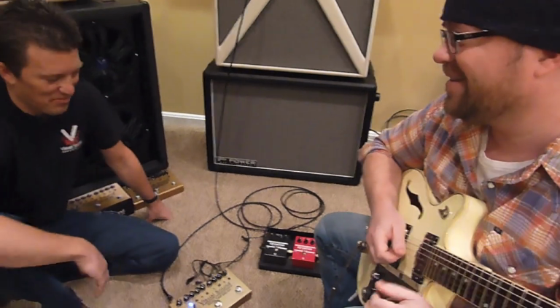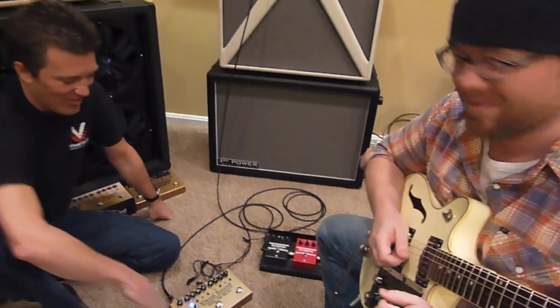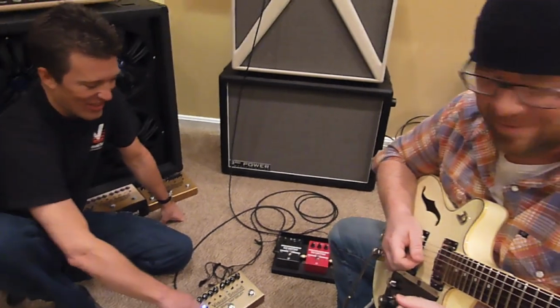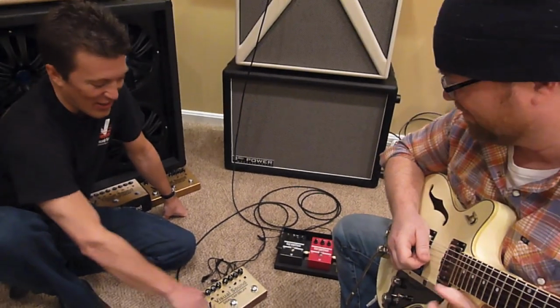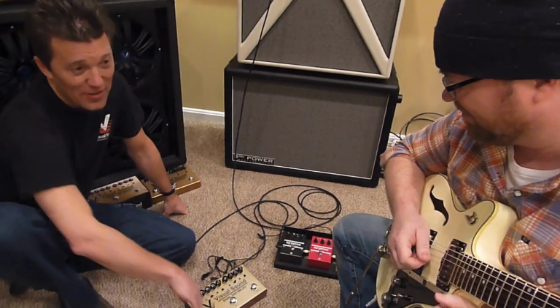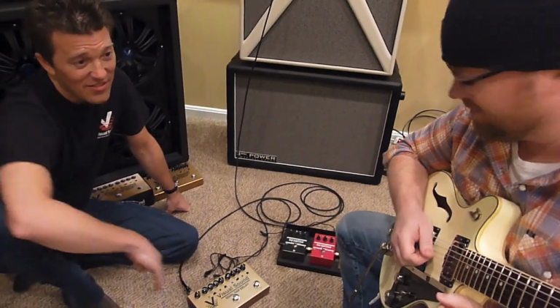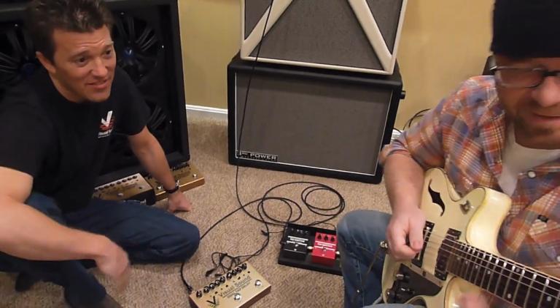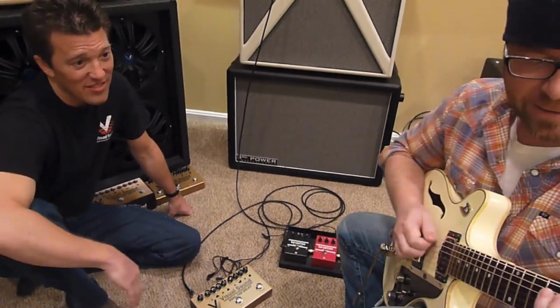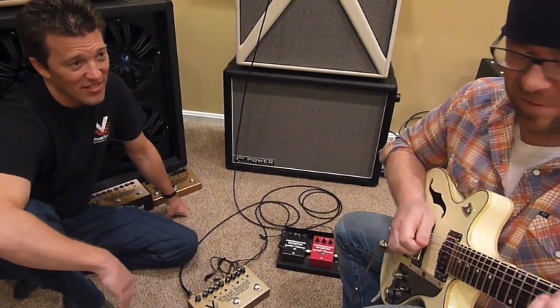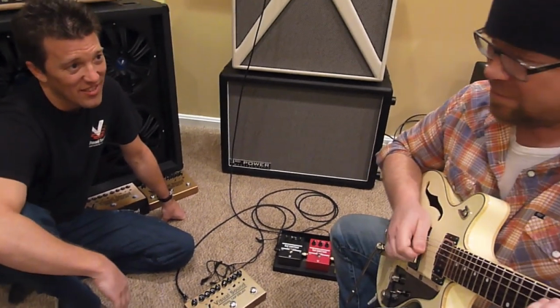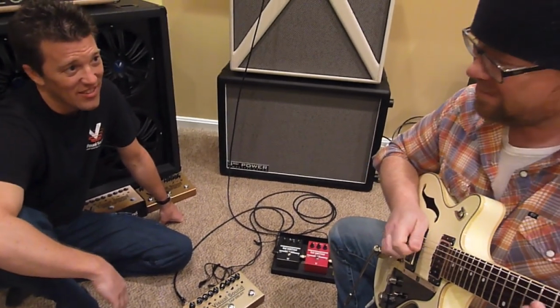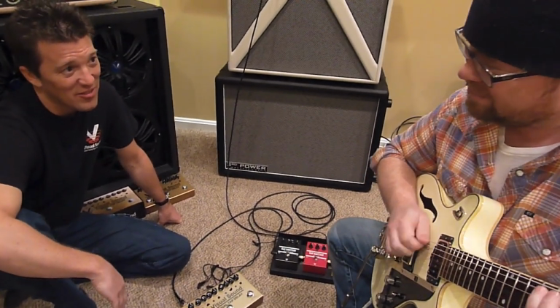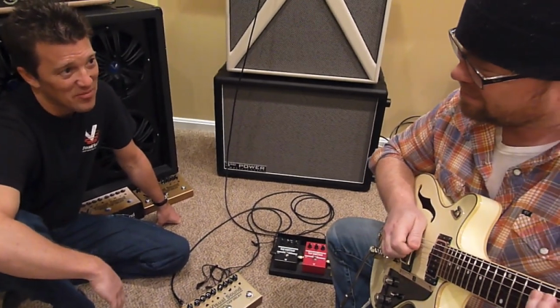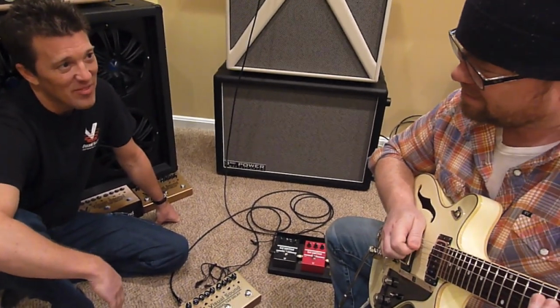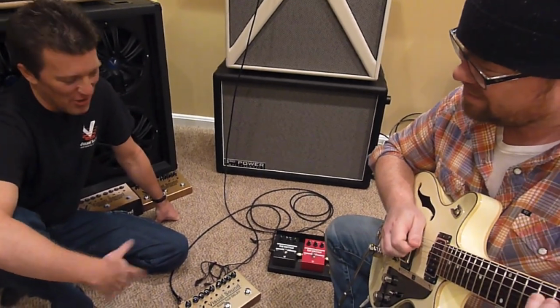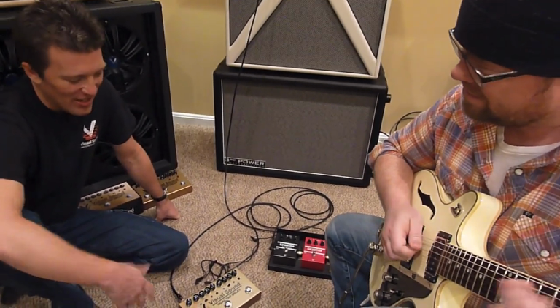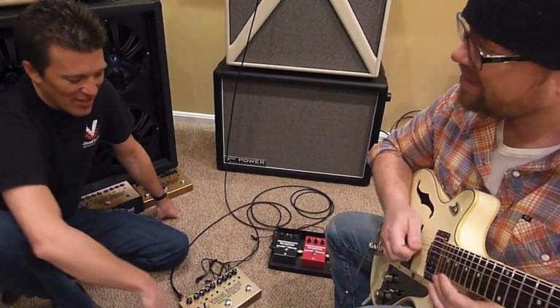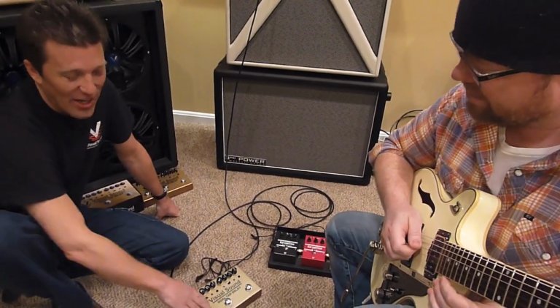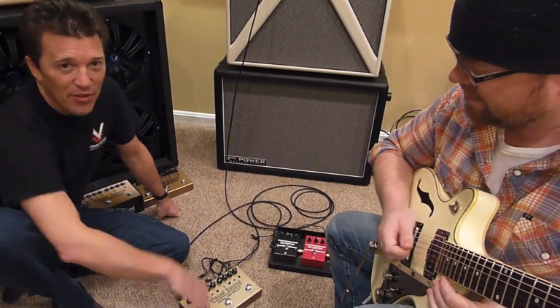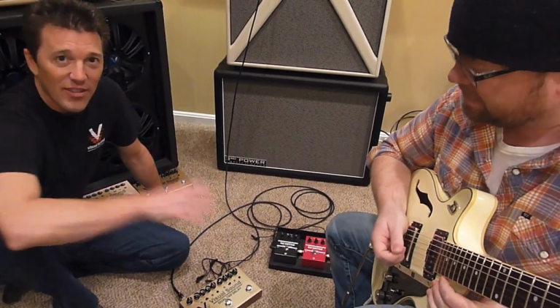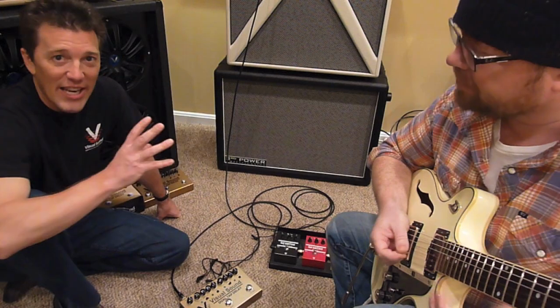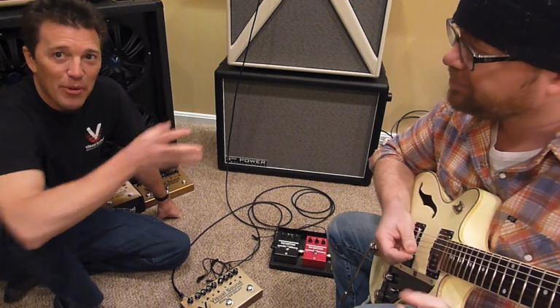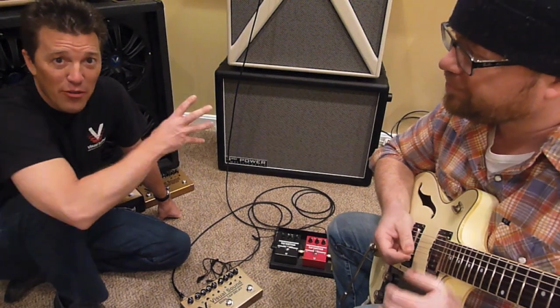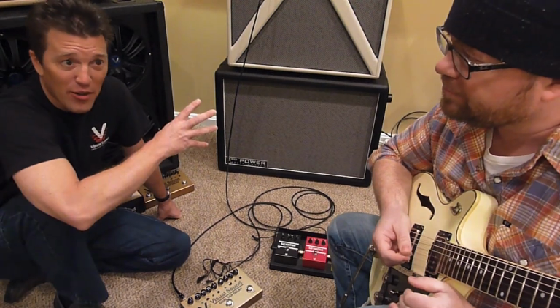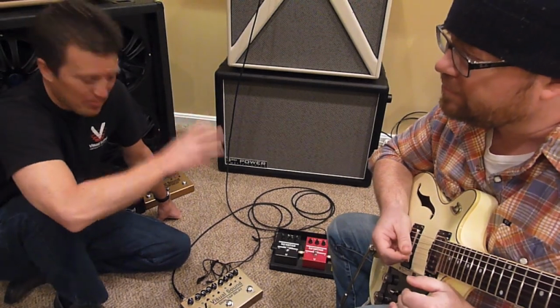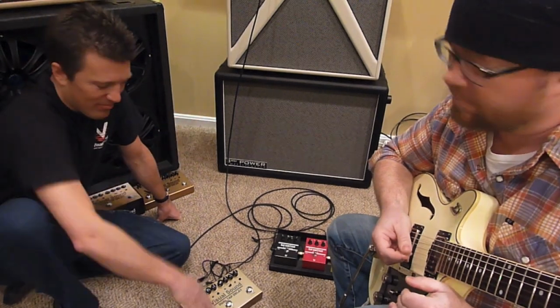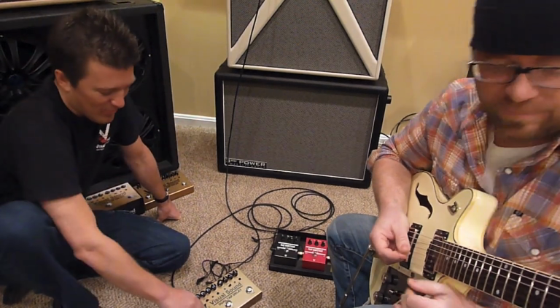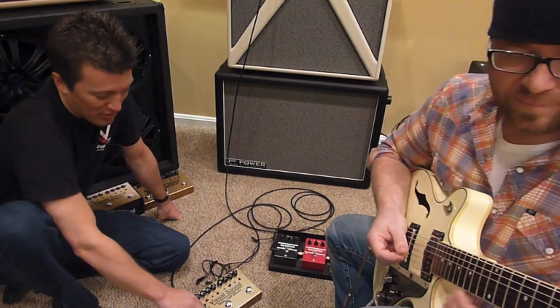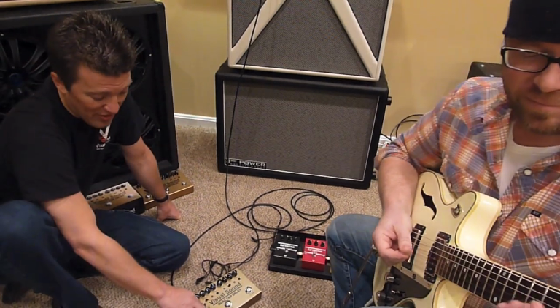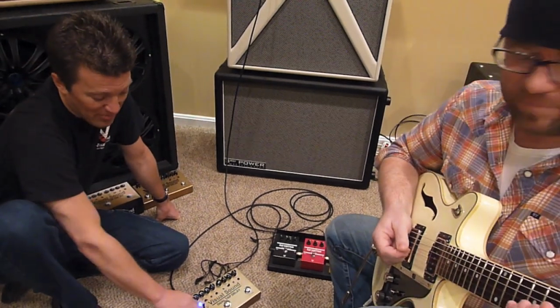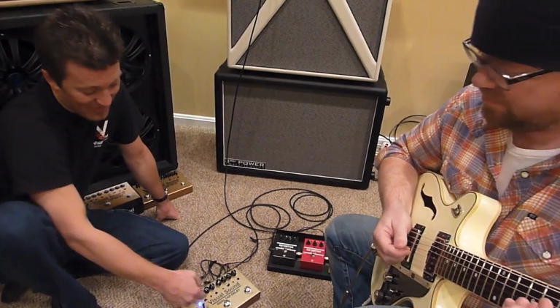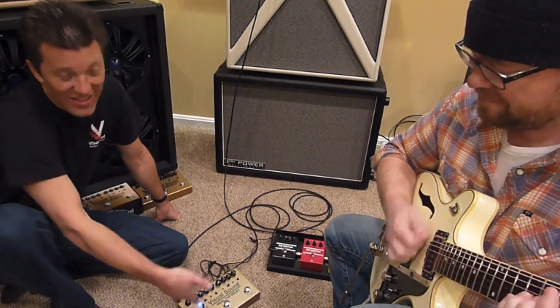Dude, killer. And then off again. So you have an amp with no reverb — if you want some reverb, it's in.